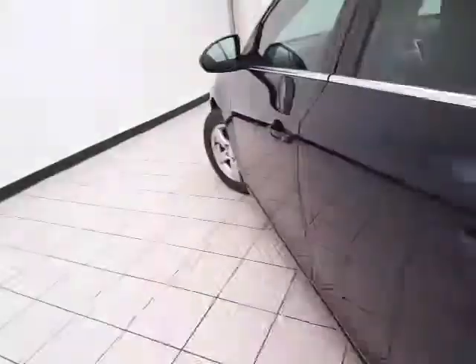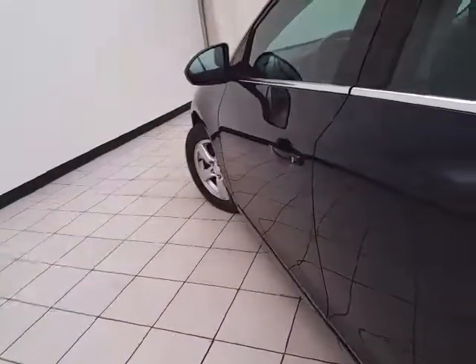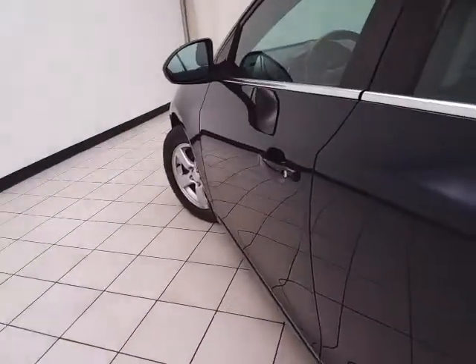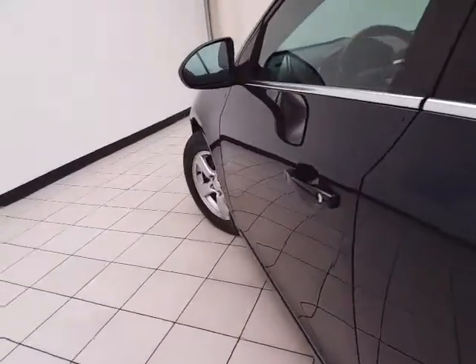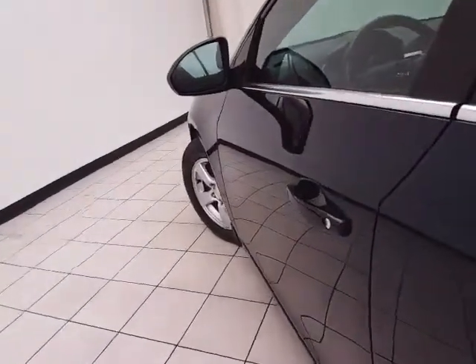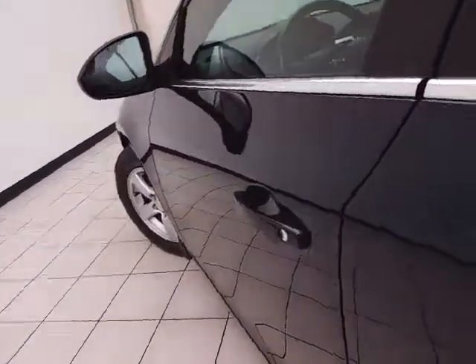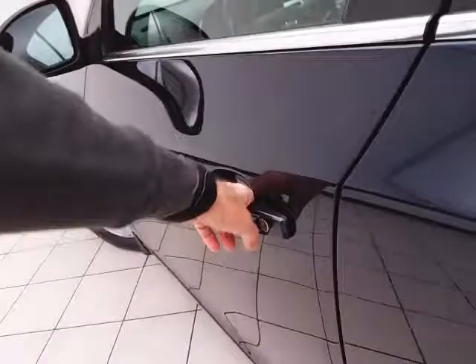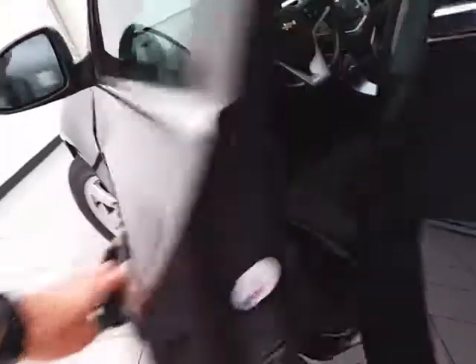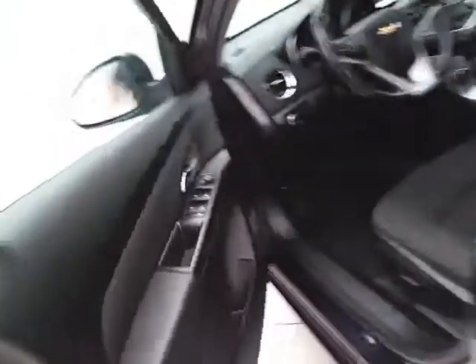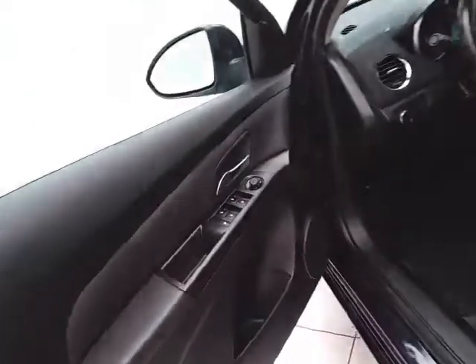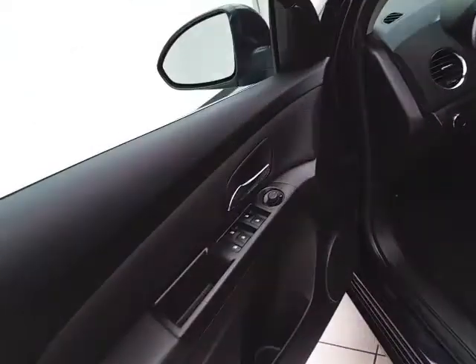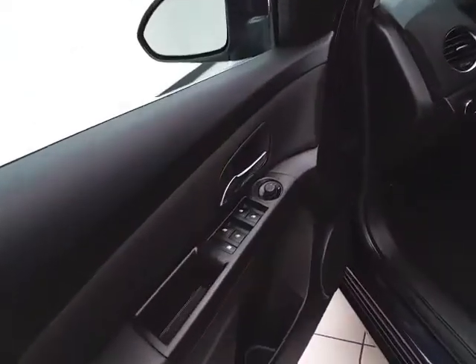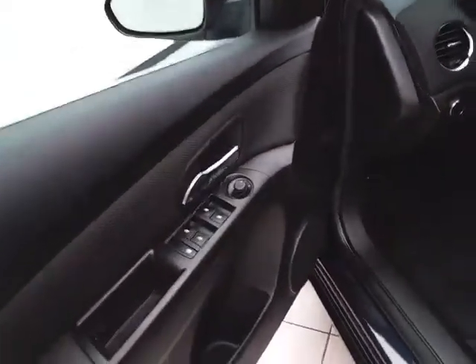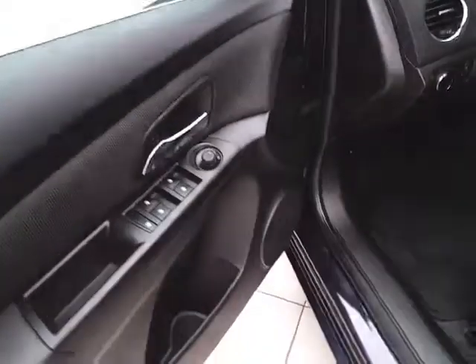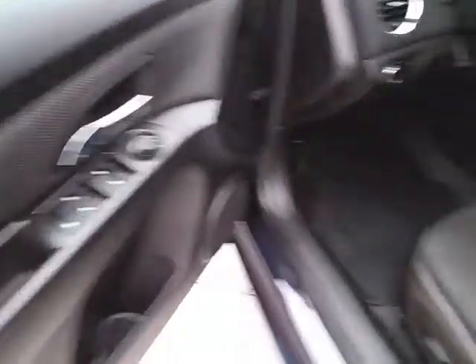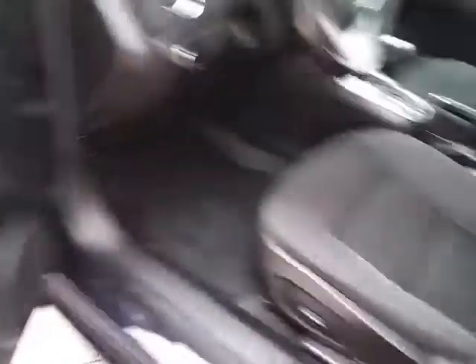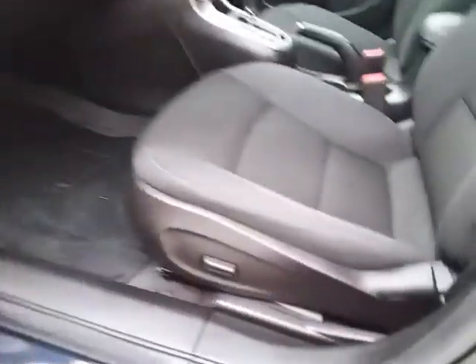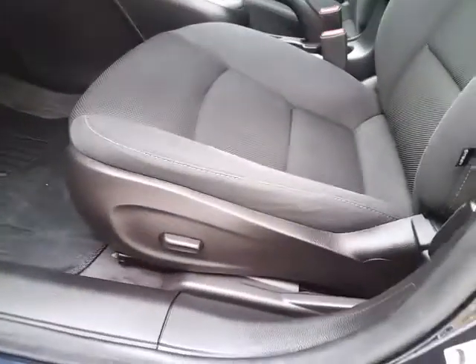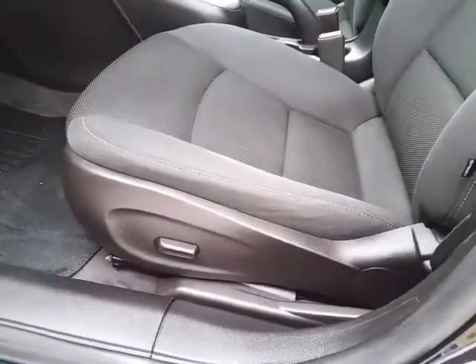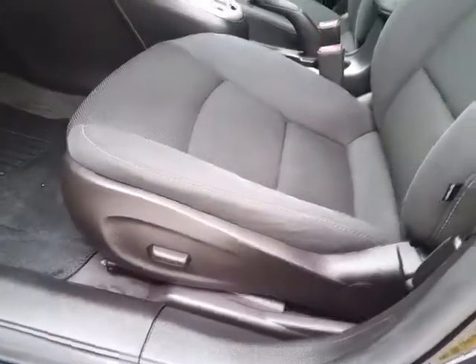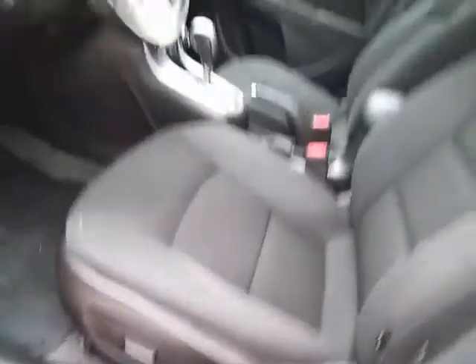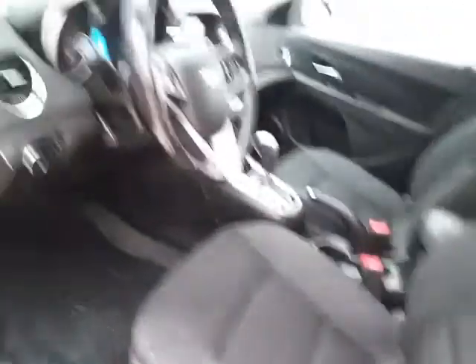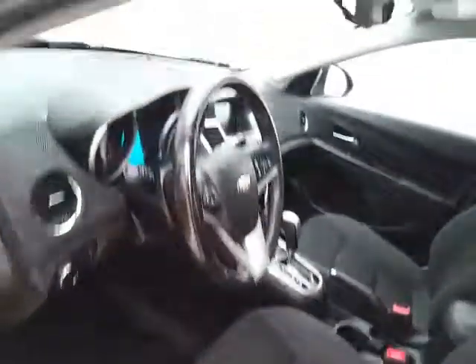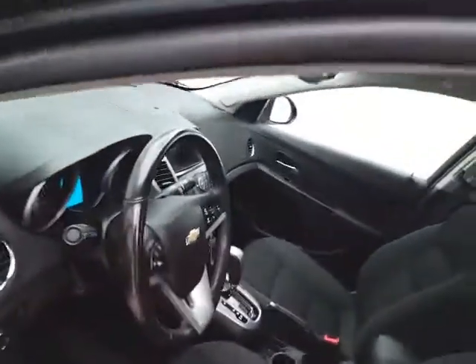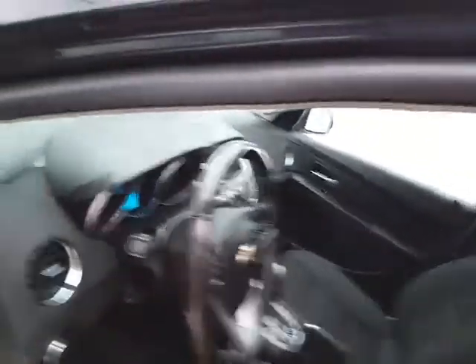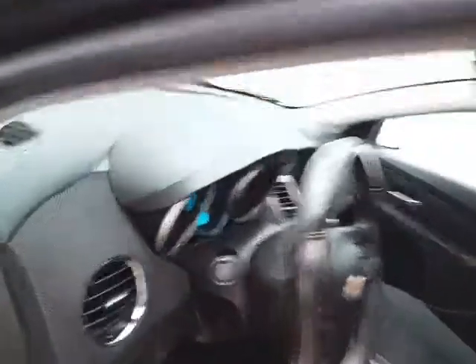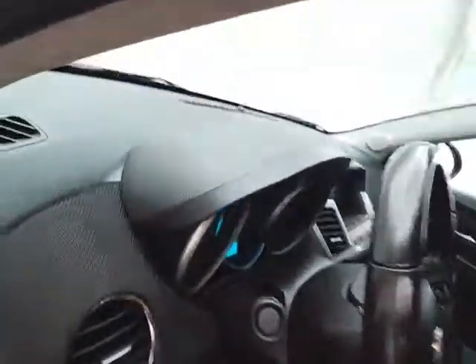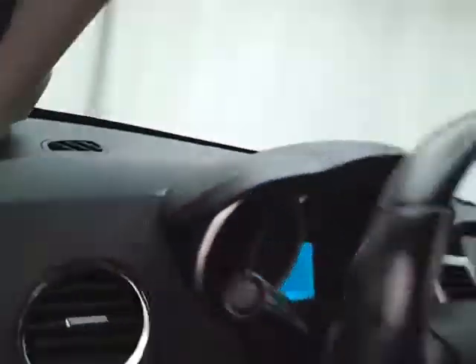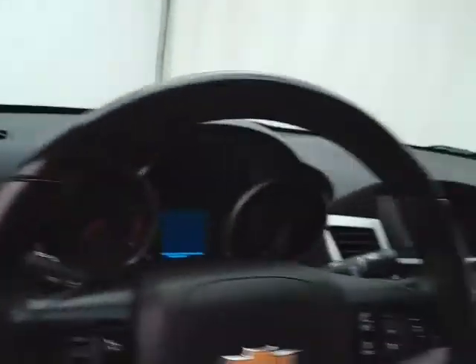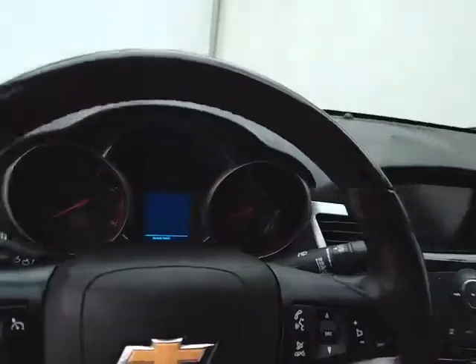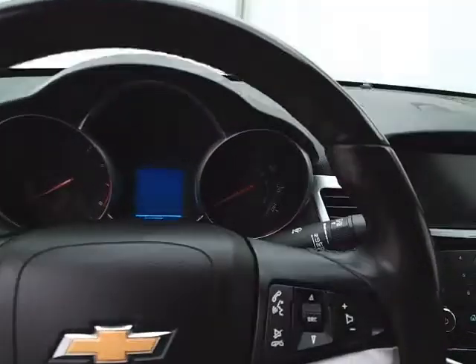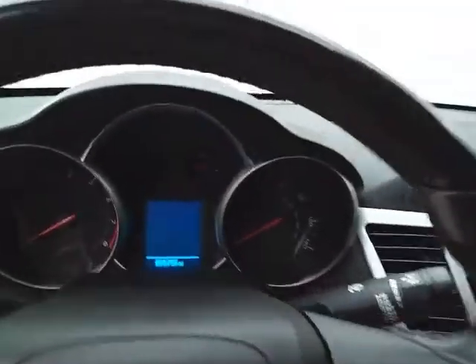This LT has keyless entry with remote start, power windows, locks, and mirrors, power driver's seat, and a telescopic steering wheel to put you in that perfect driving position.